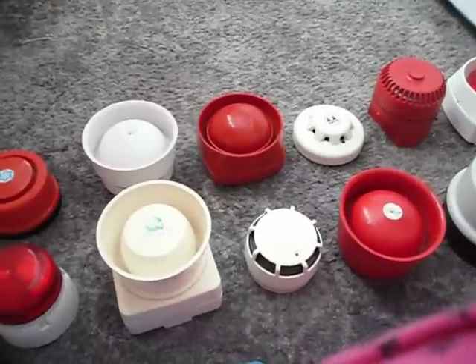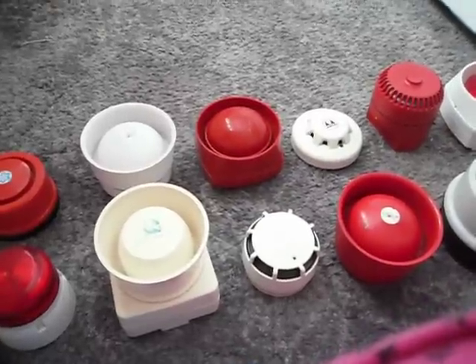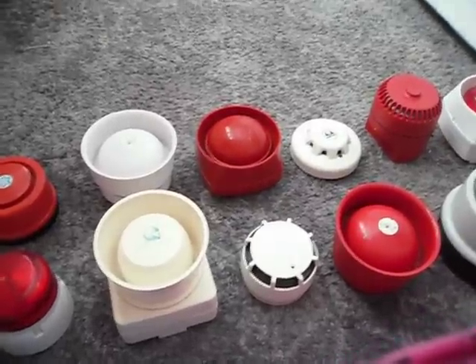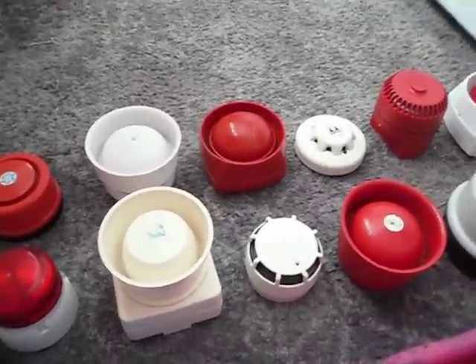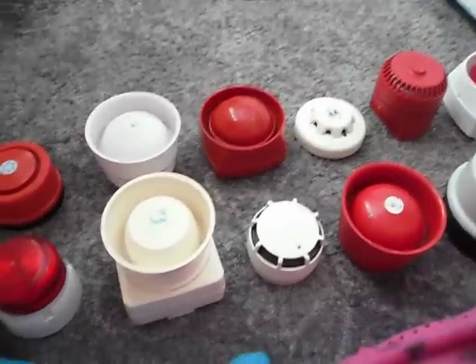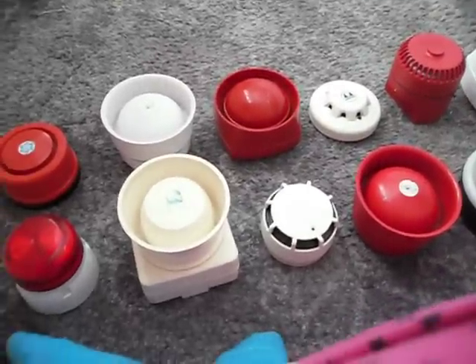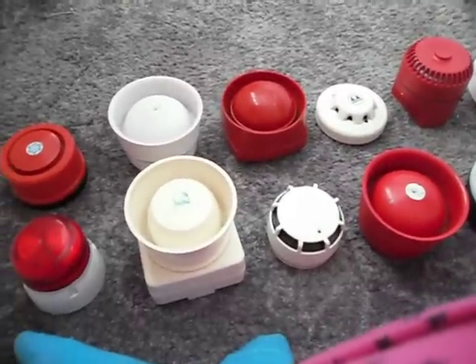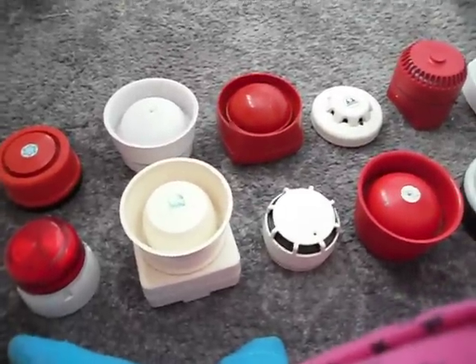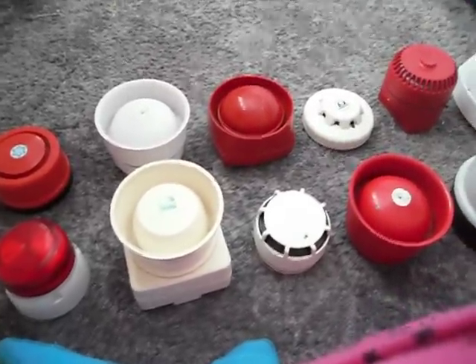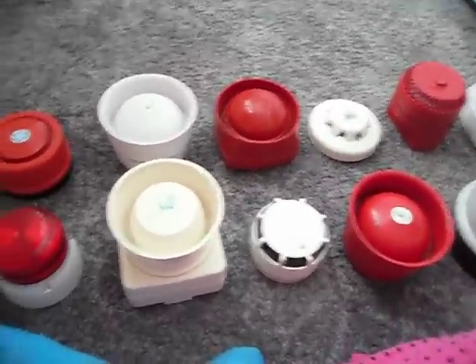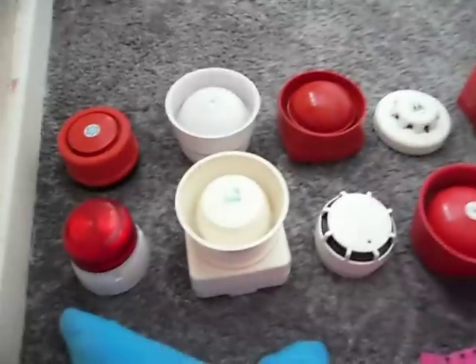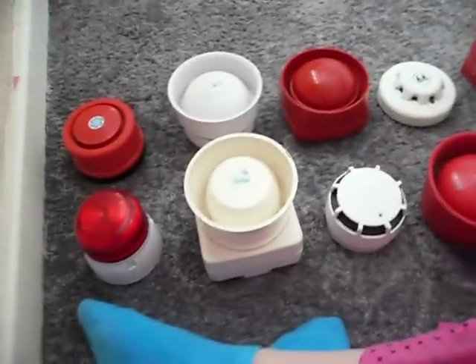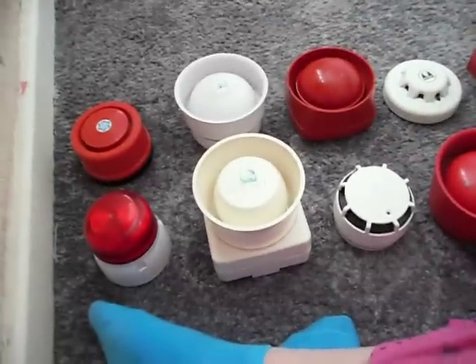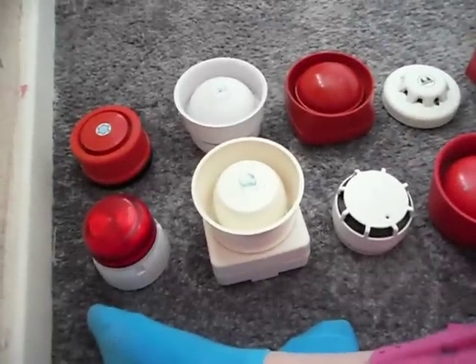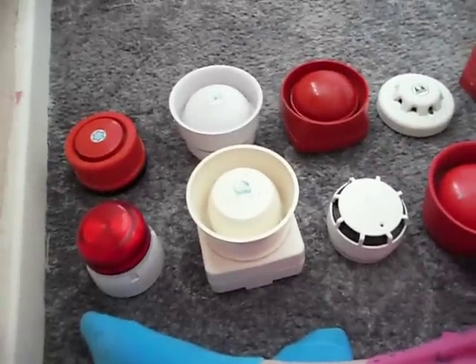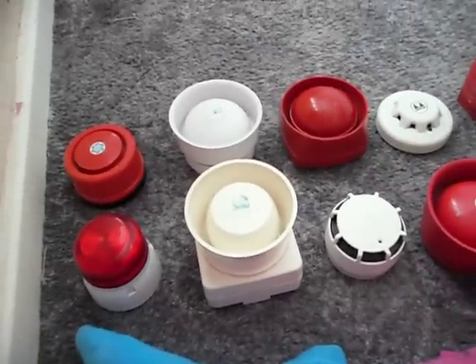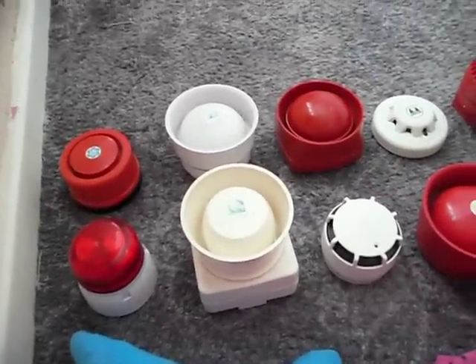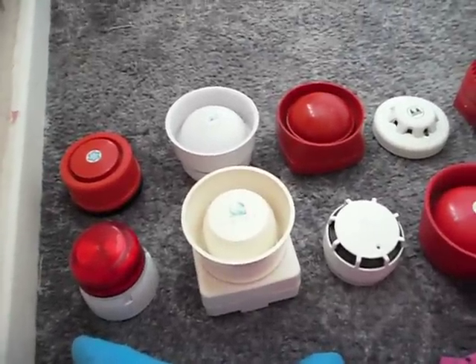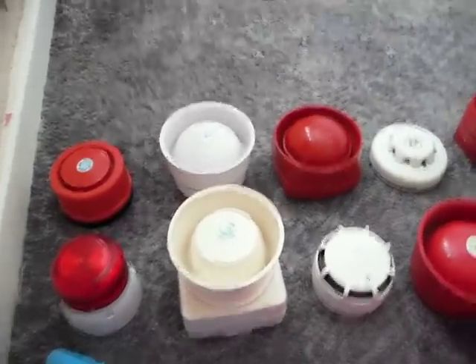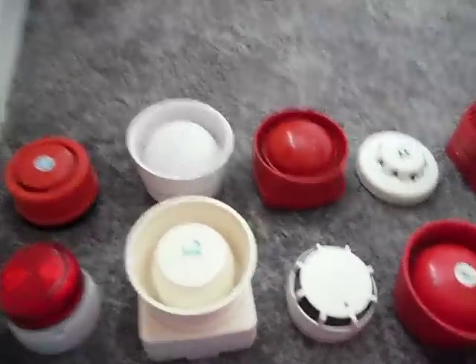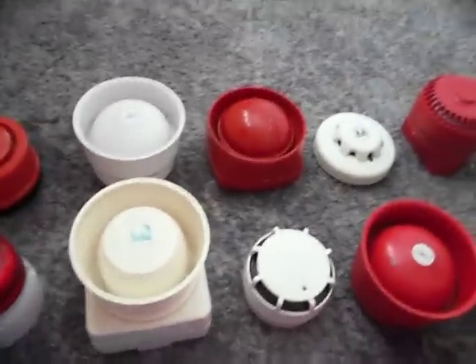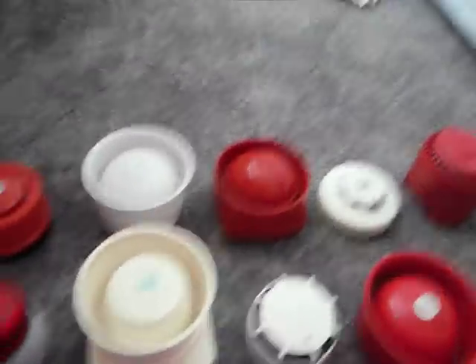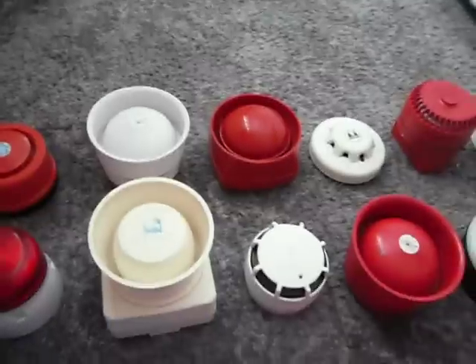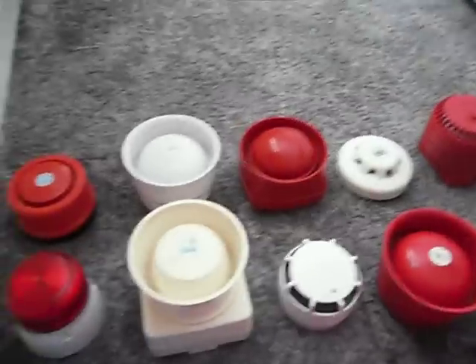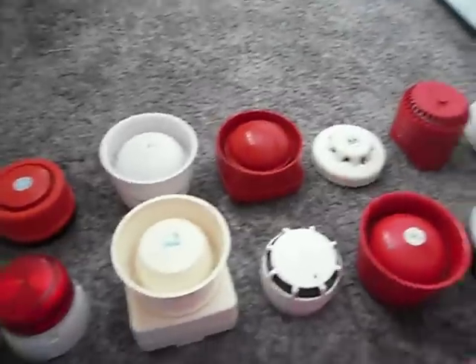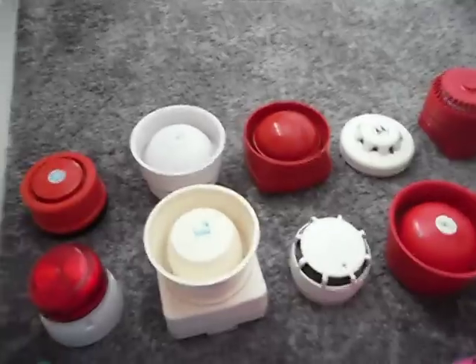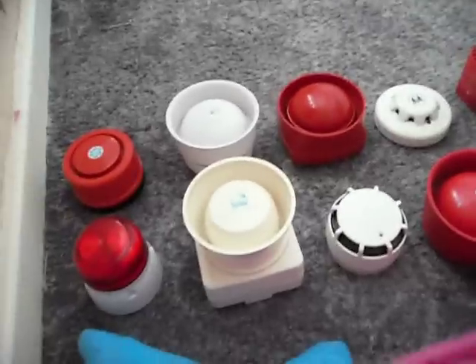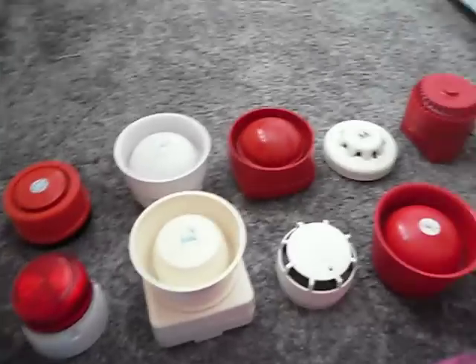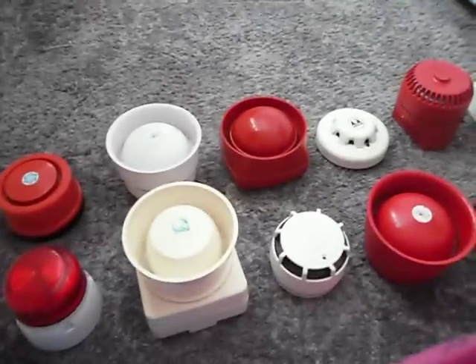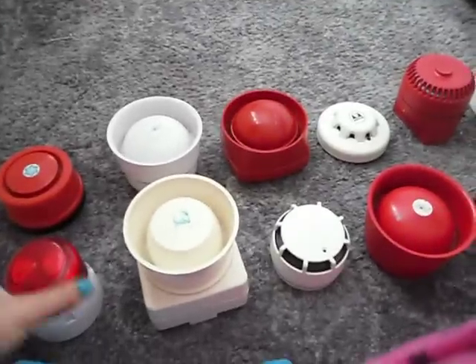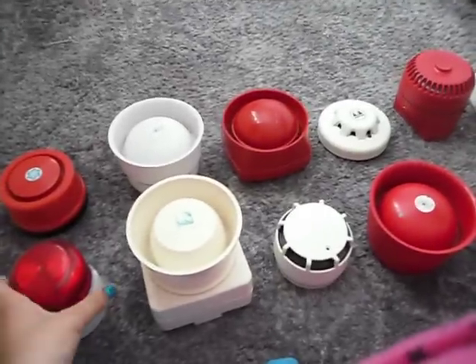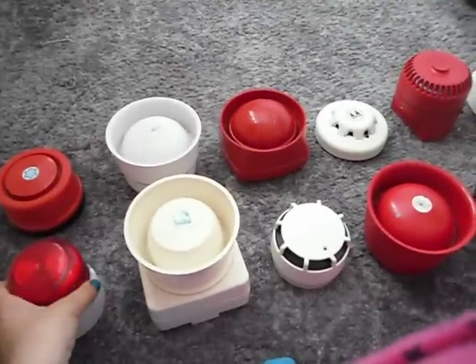Hello people, I just wanted to show you my fire alarm collection. I've got 13 fire alarms. I'm going to show you more now.